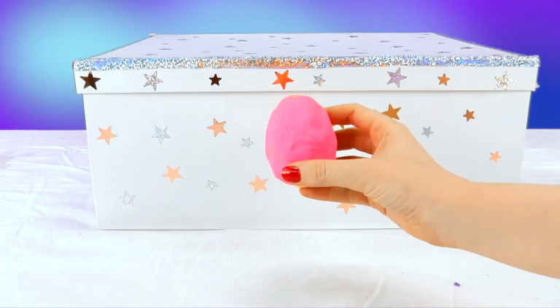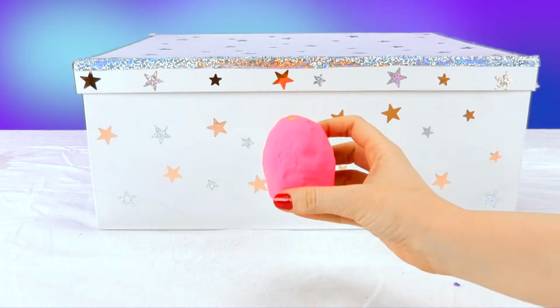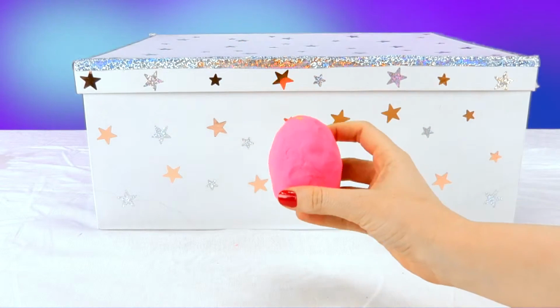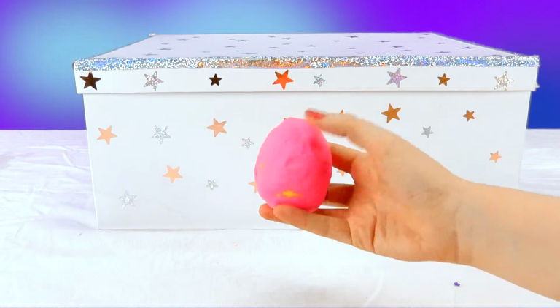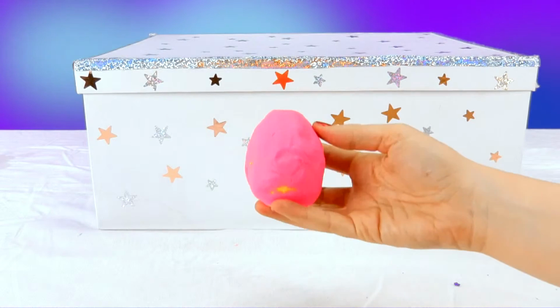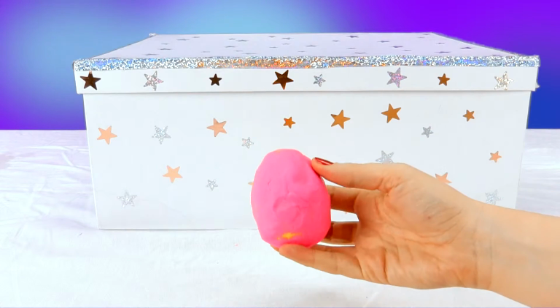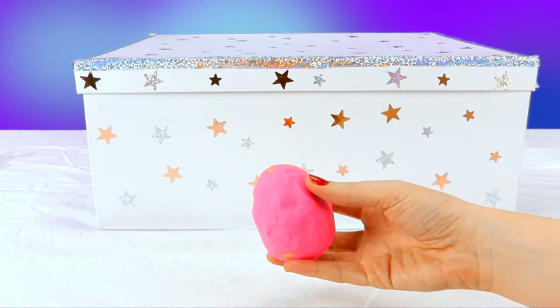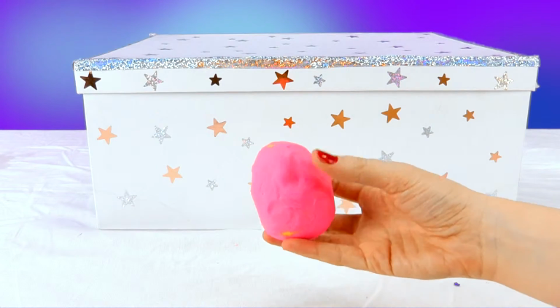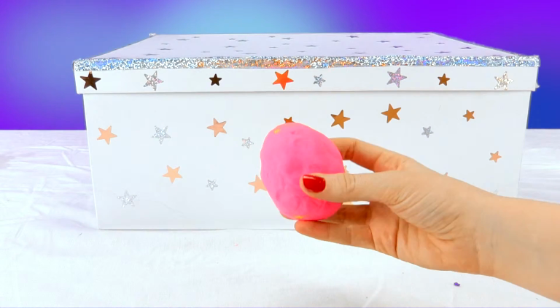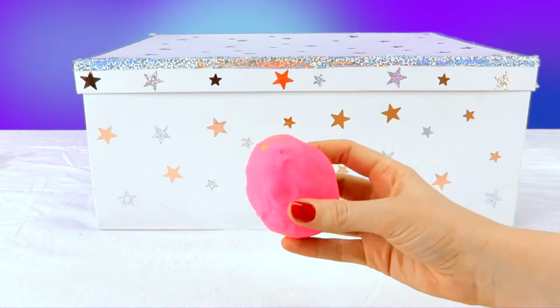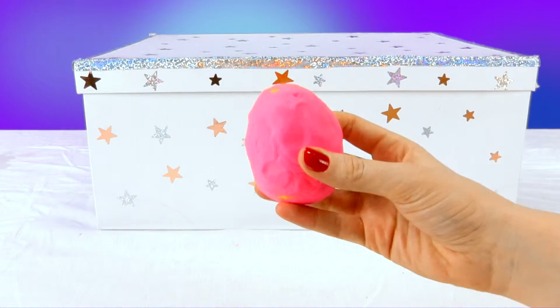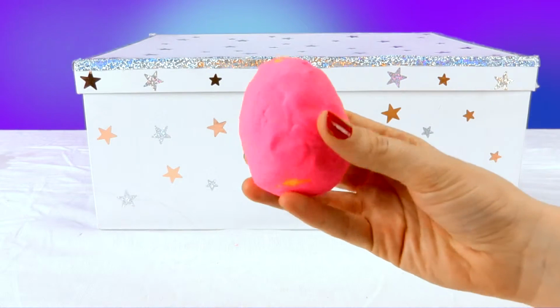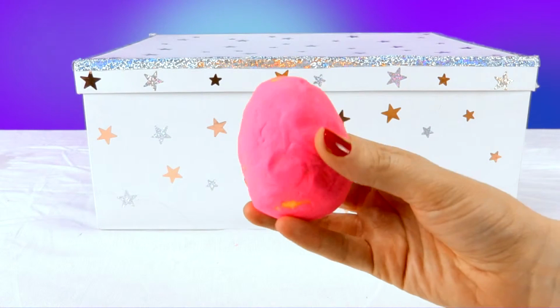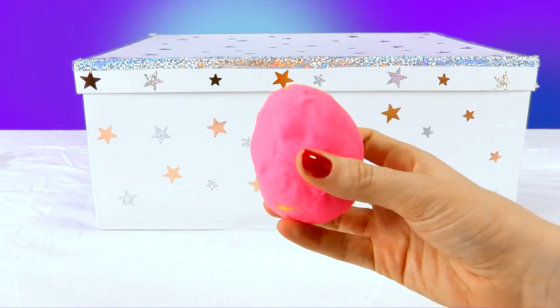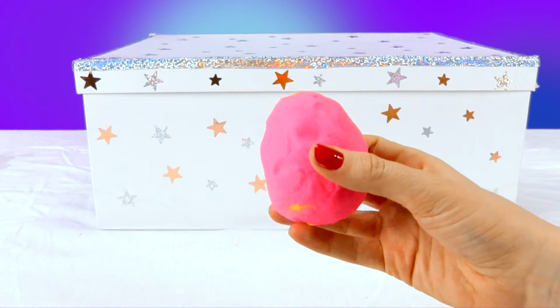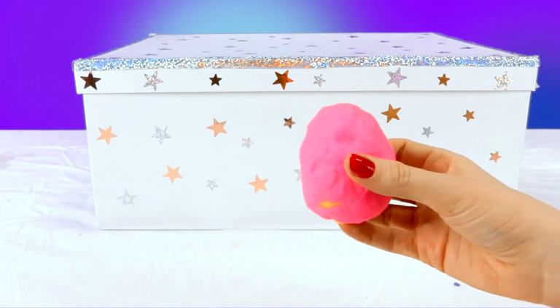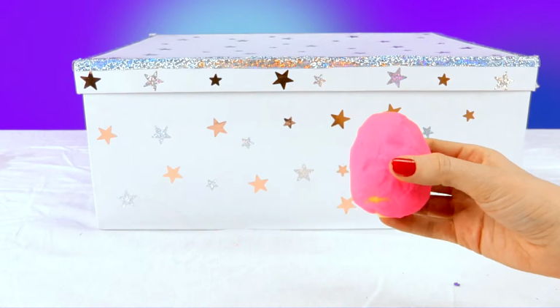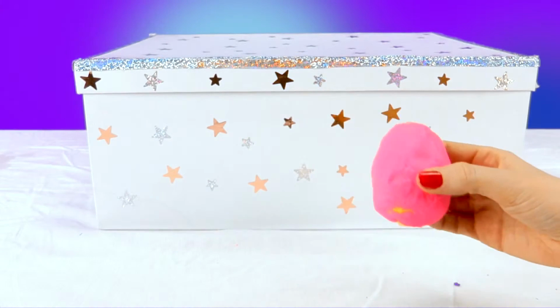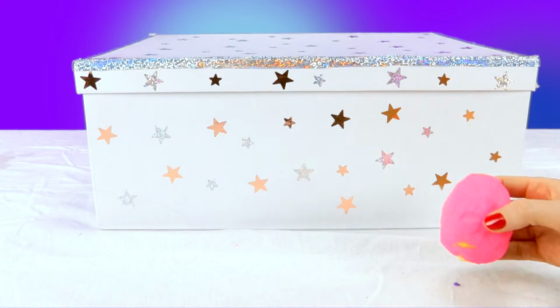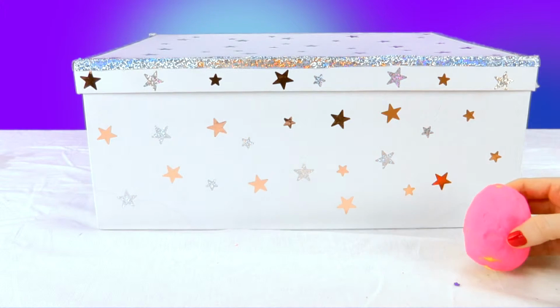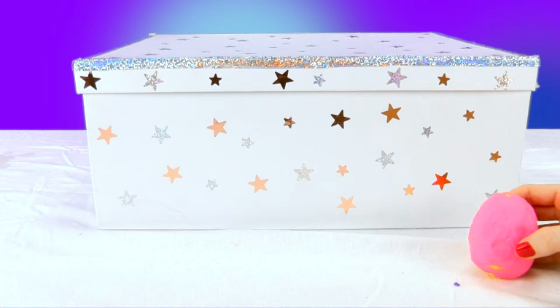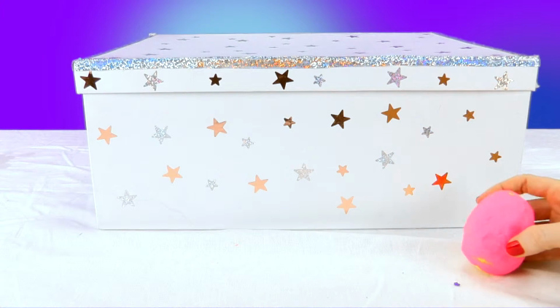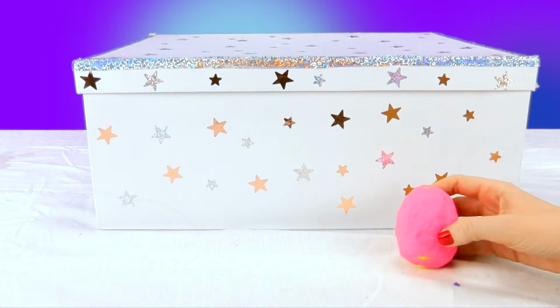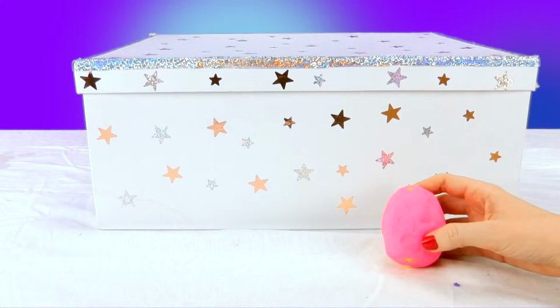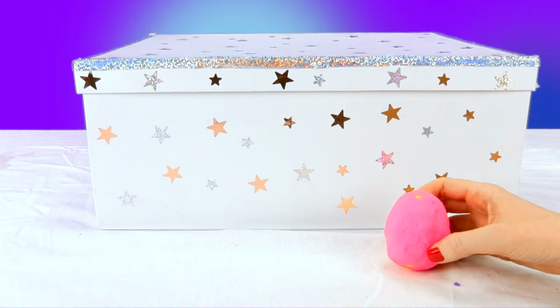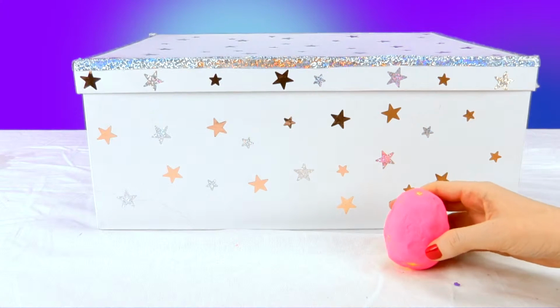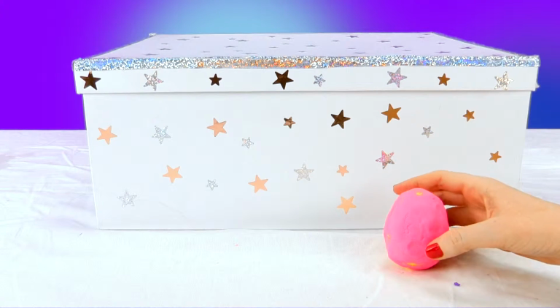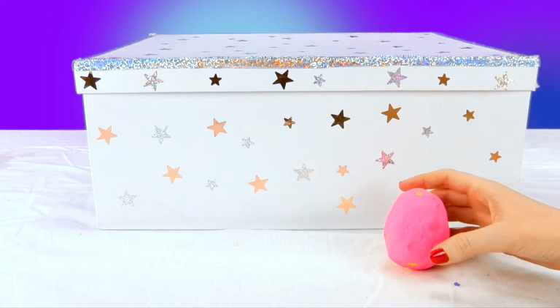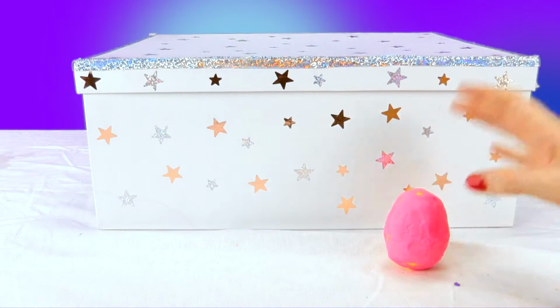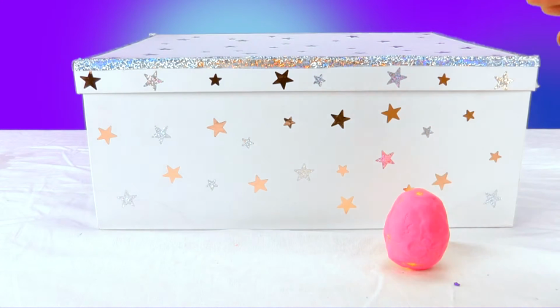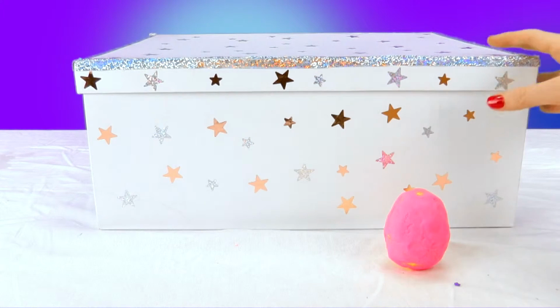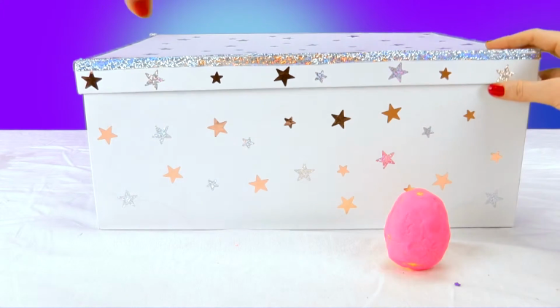It's a Play-Doh egg! Take a look — it's covered in Play-Doh, you see? Well, we'll put that right here because there are more things to see.